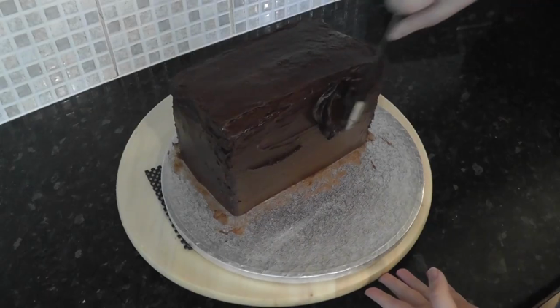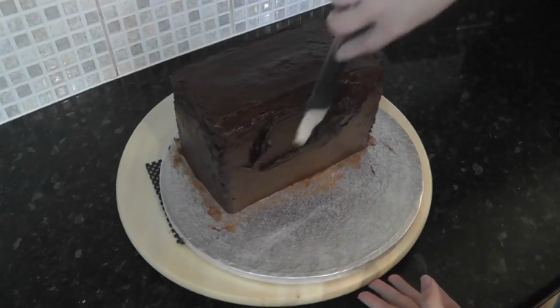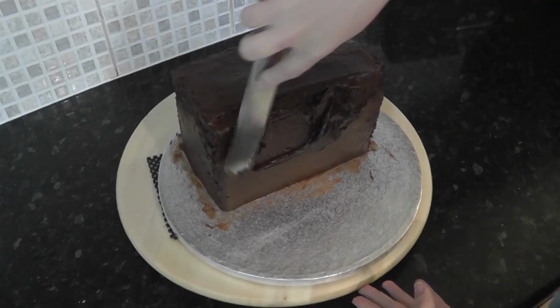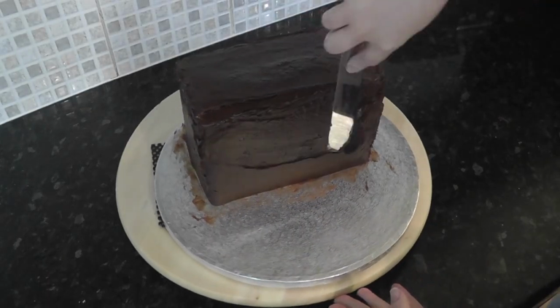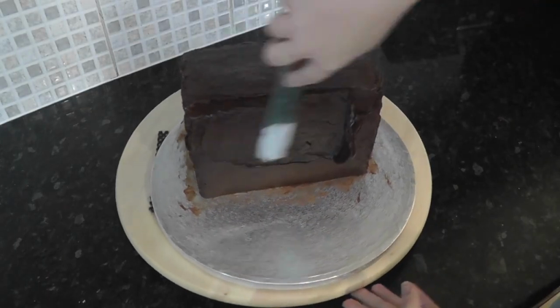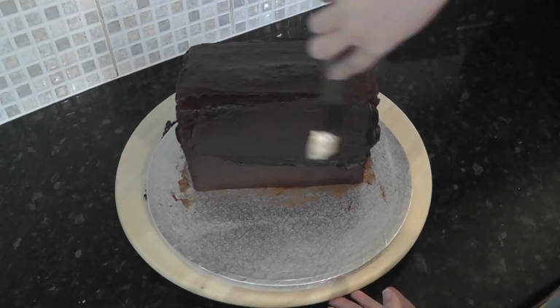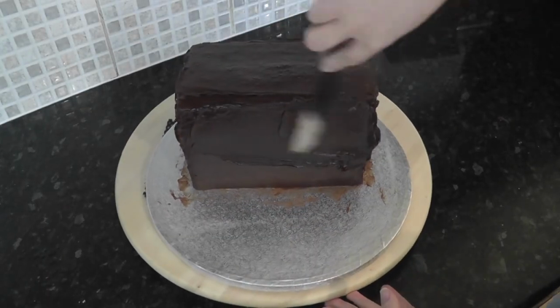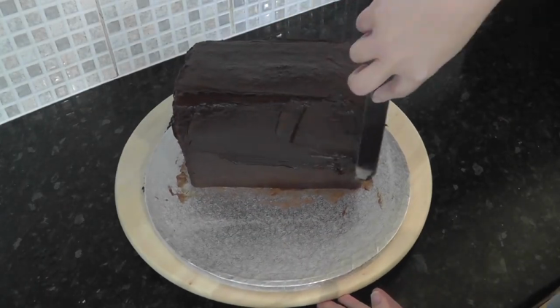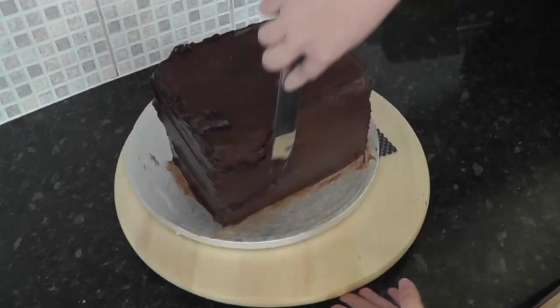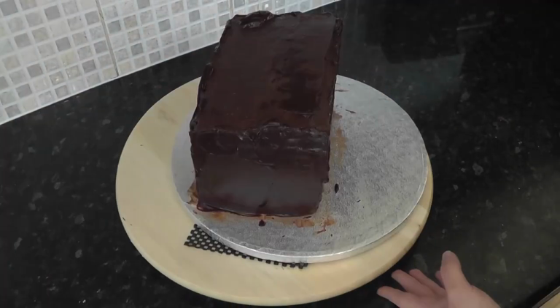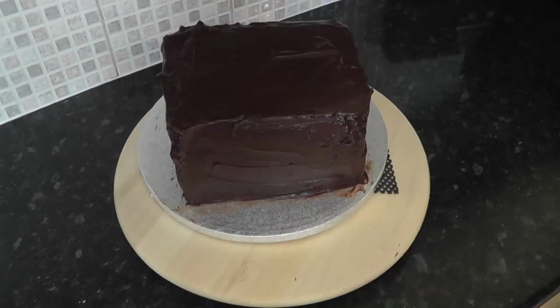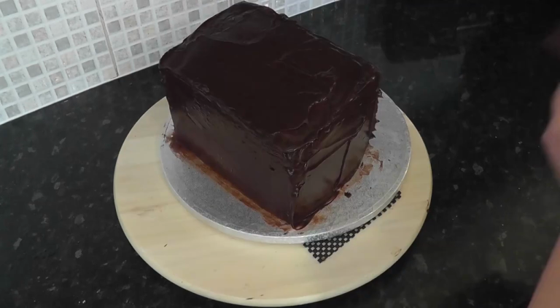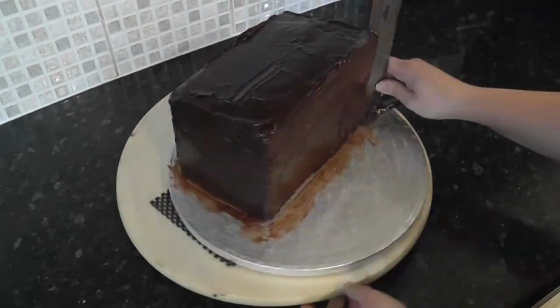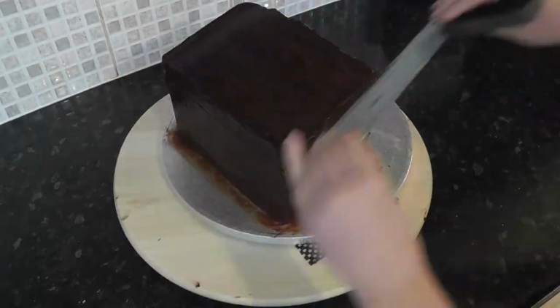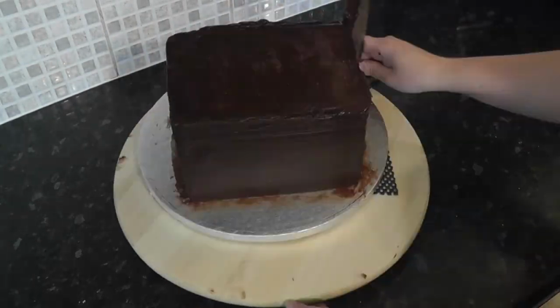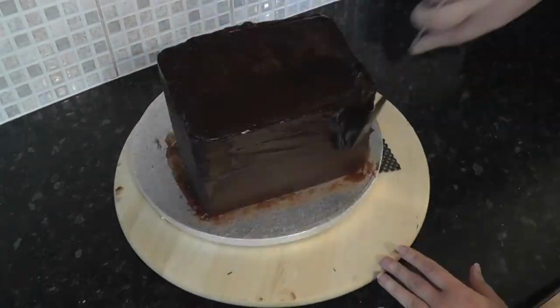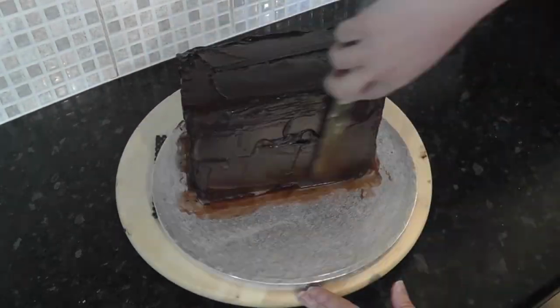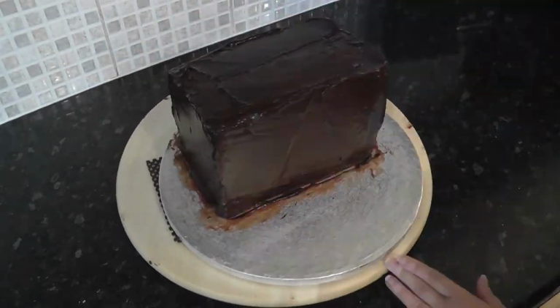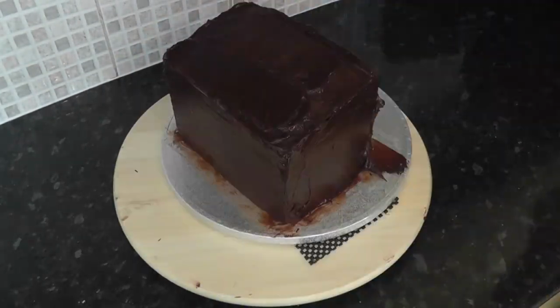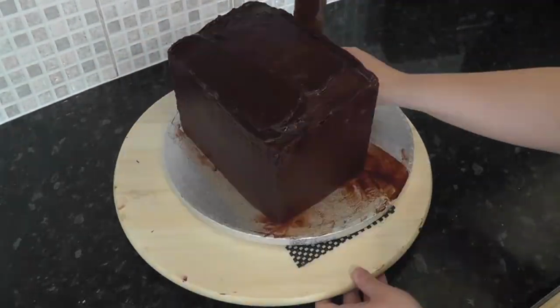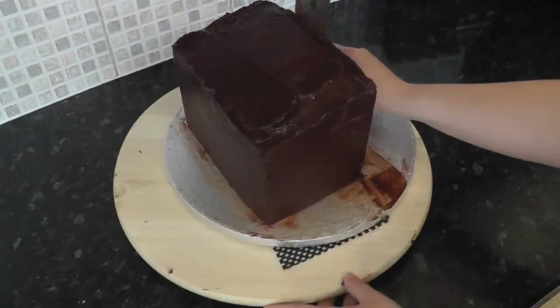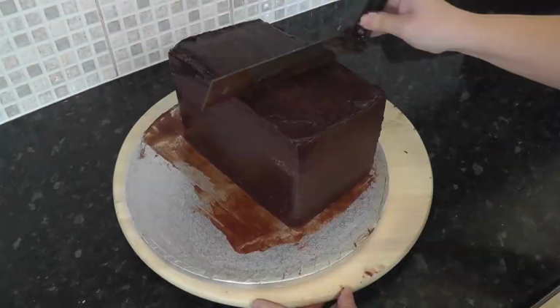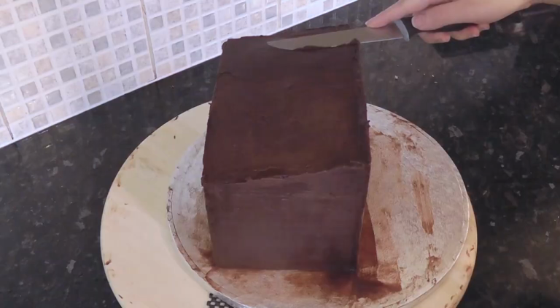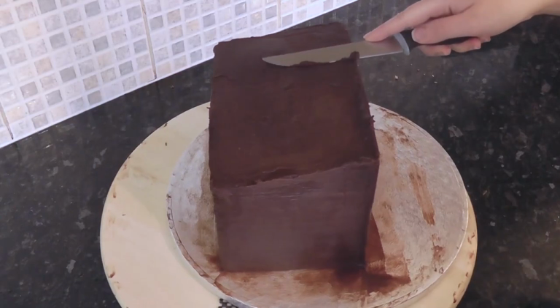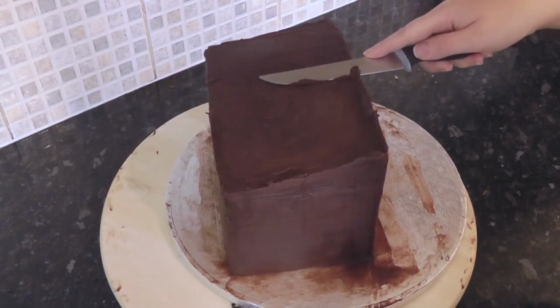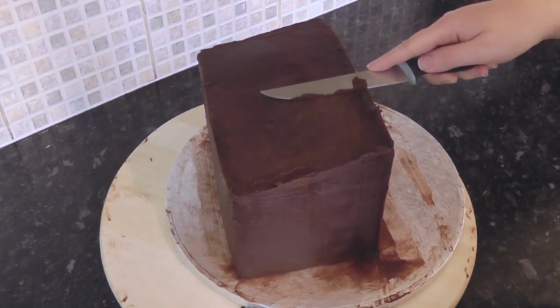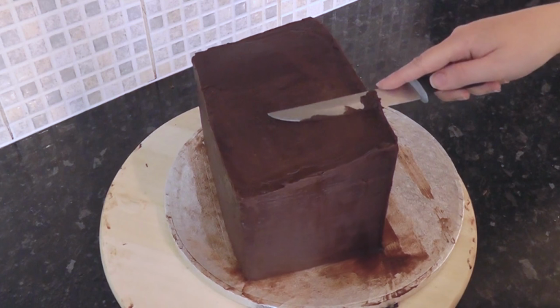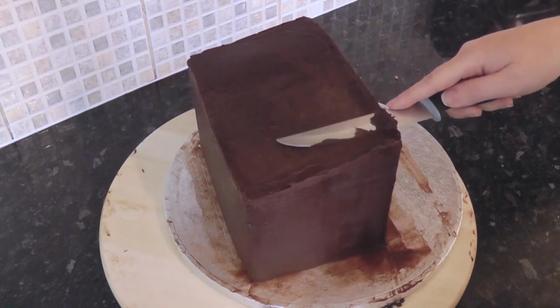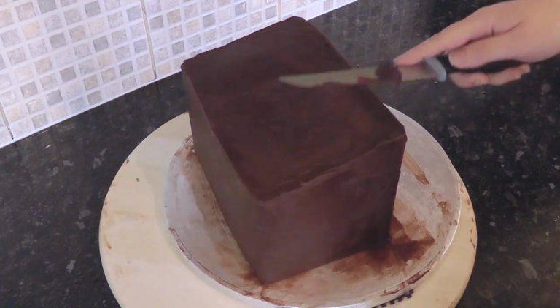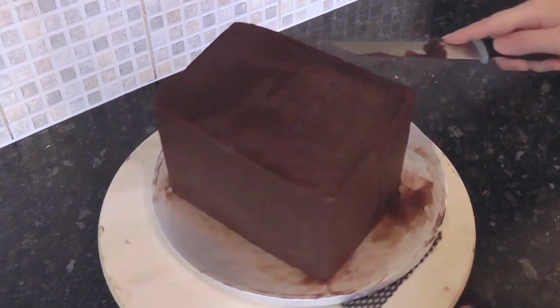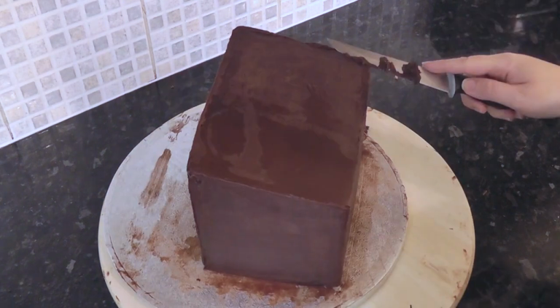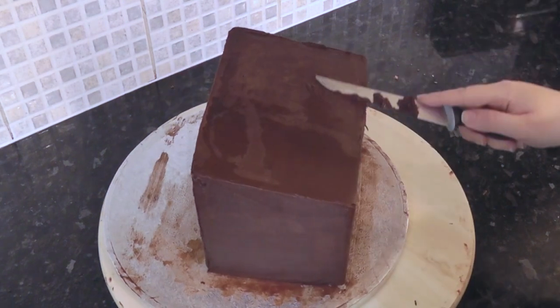Once the first layer has set, you can add the final layer. Use your scrapers to smooth the fronts and sides straight. As that one sets, you can trim the rough edges off with a knife.